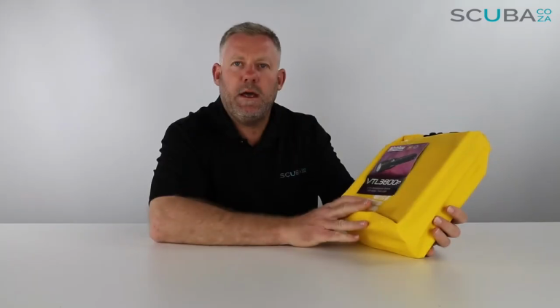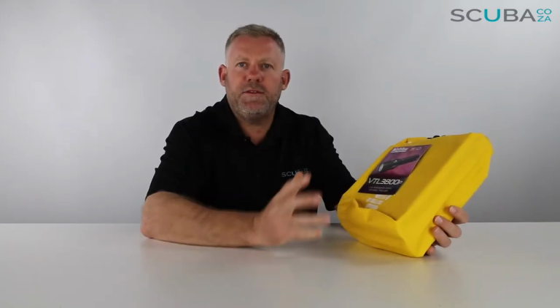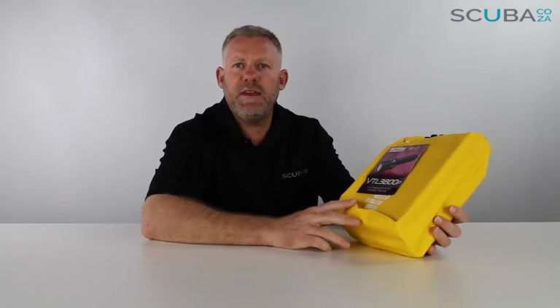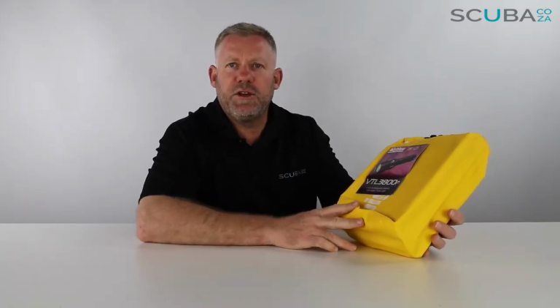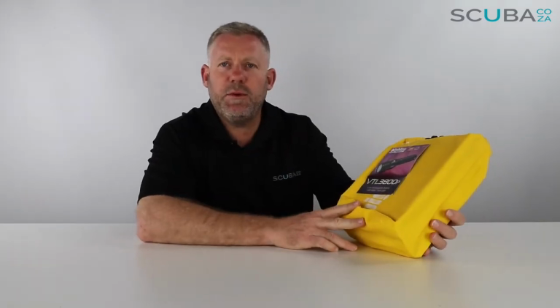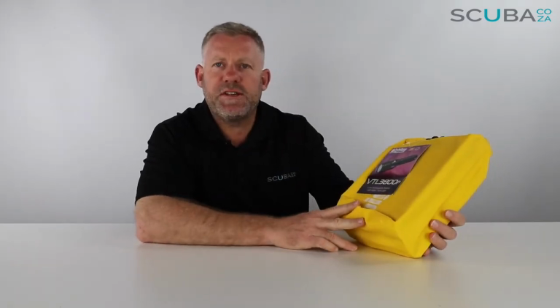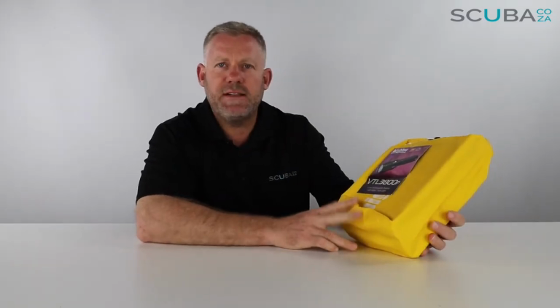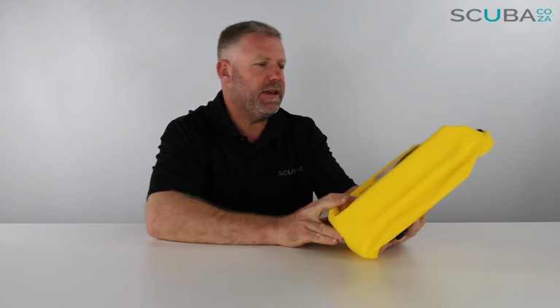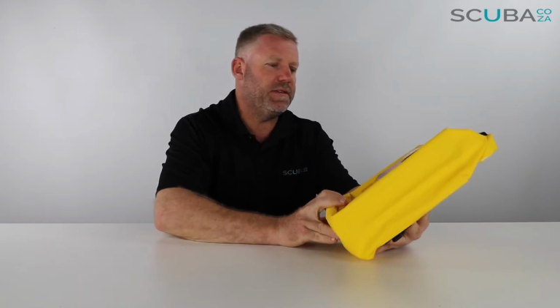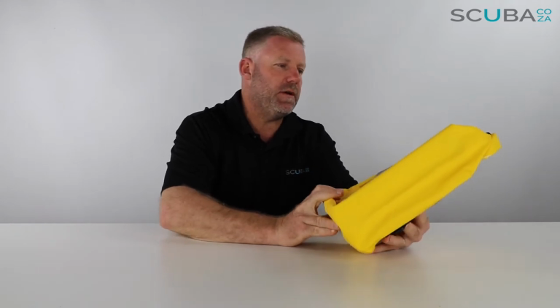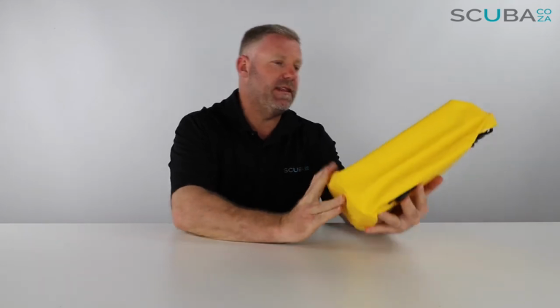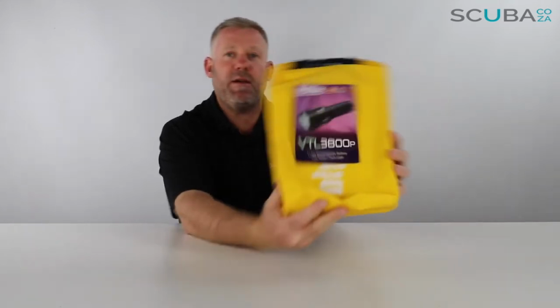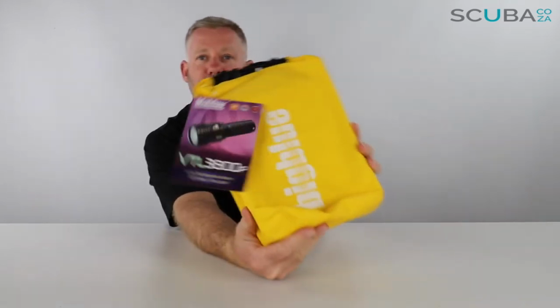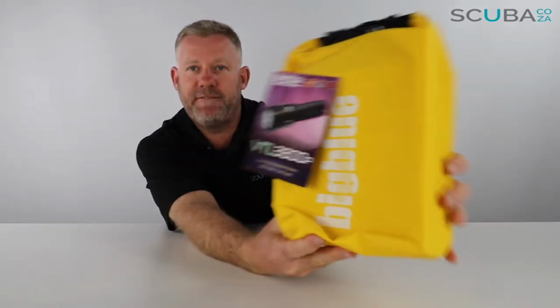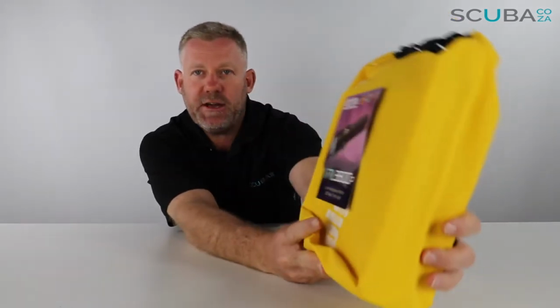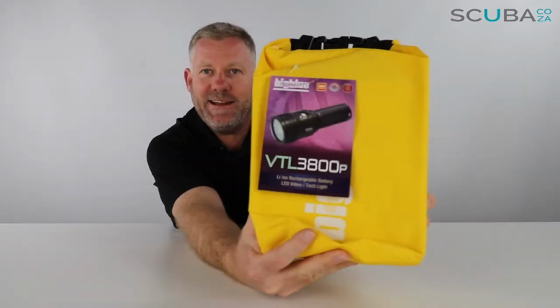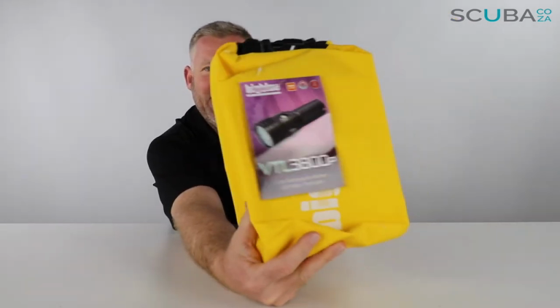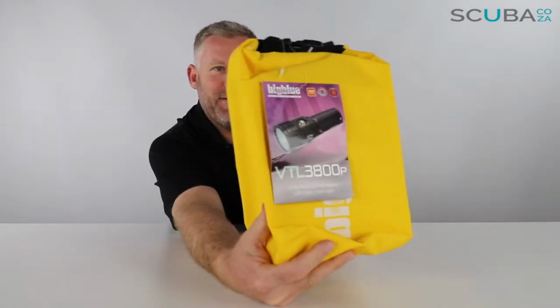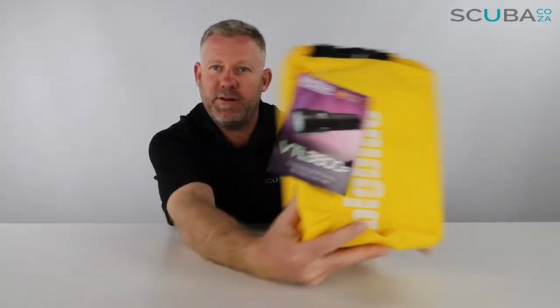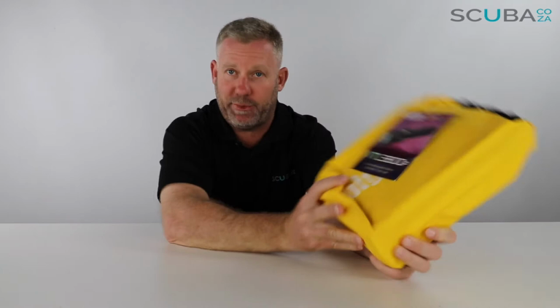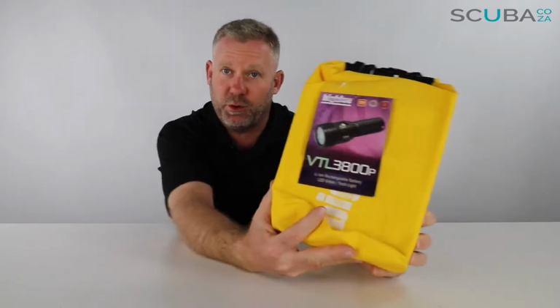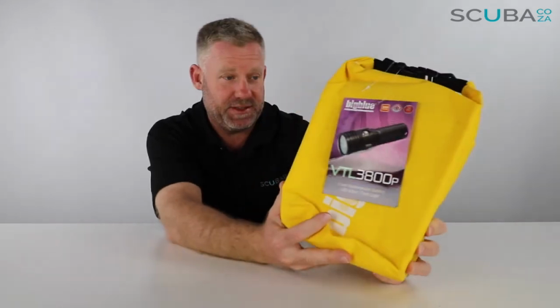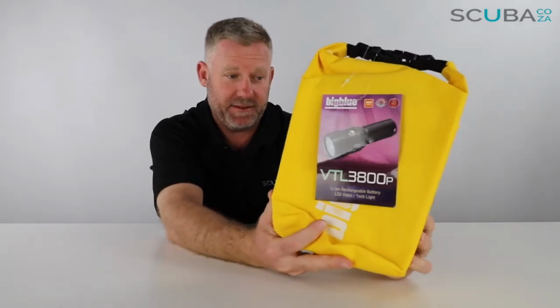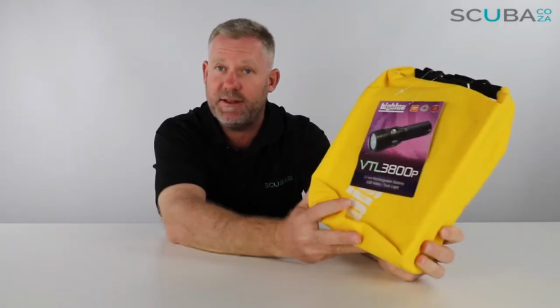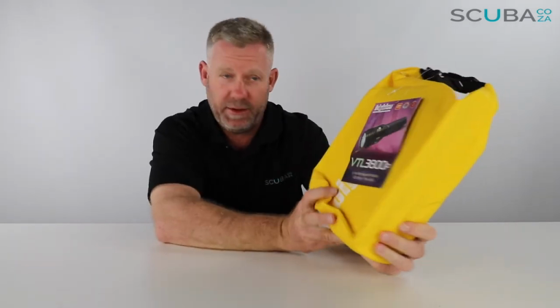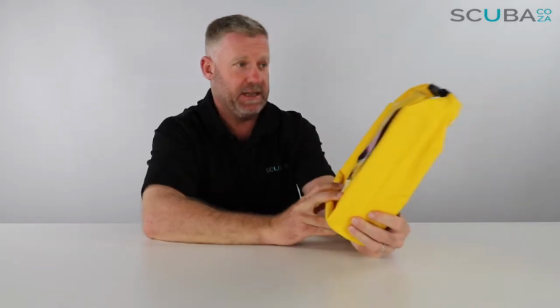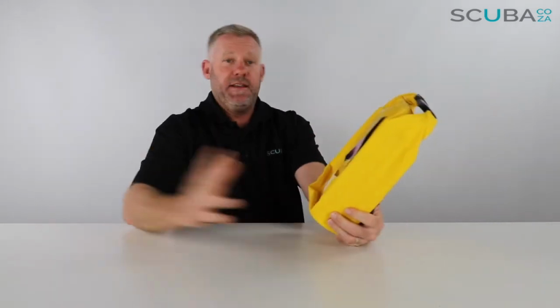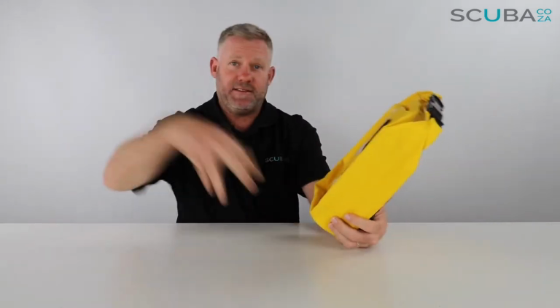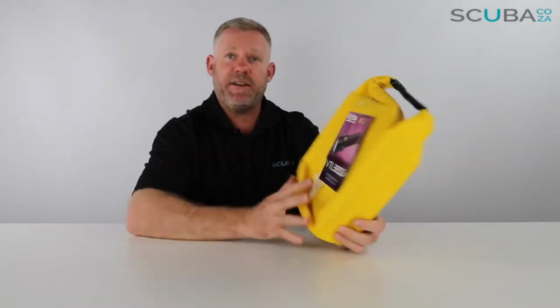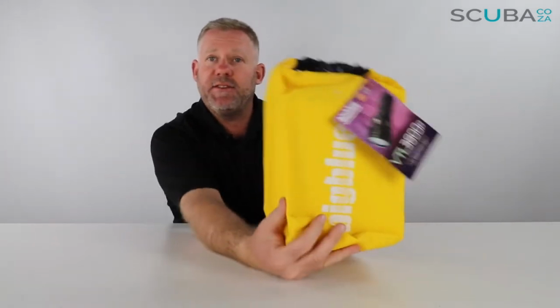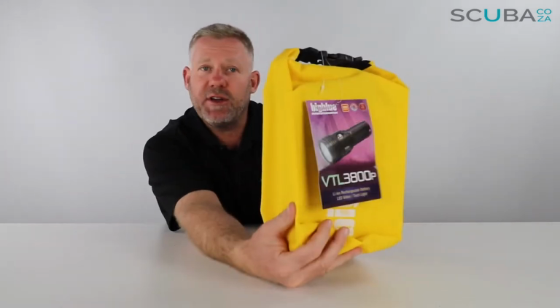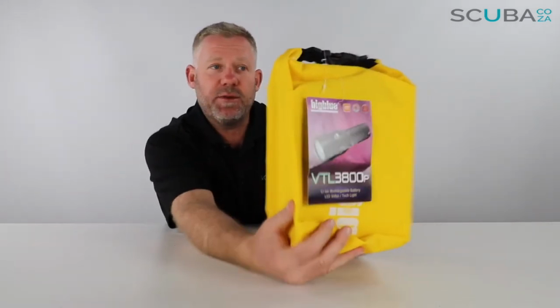Hey guys, you're with me Kevin, your scuba professional, and today we're here to review the Big Blue video LED light. This is one of the biggest torches and lights that we sell on our website. So let's dive in to see what's going on with it.